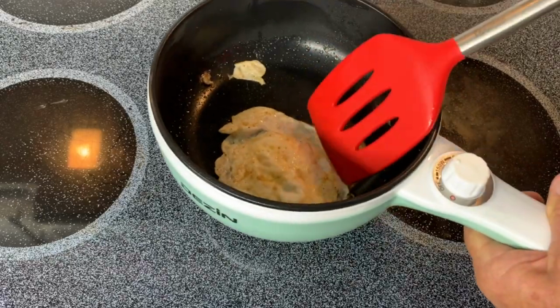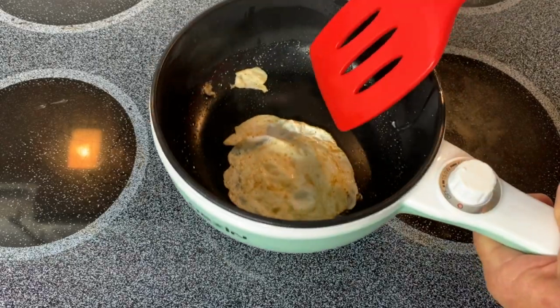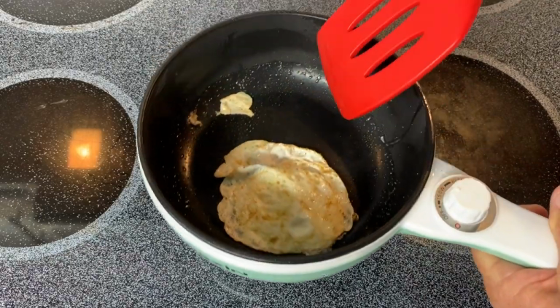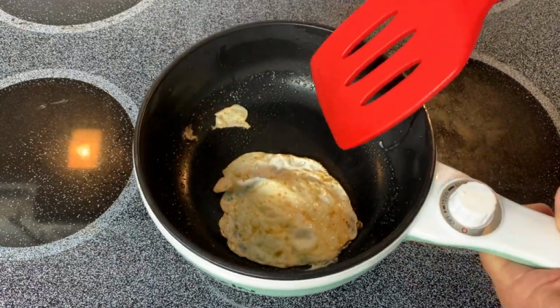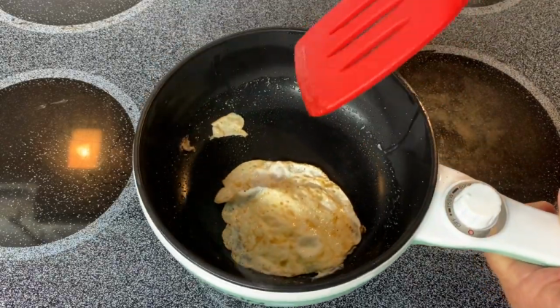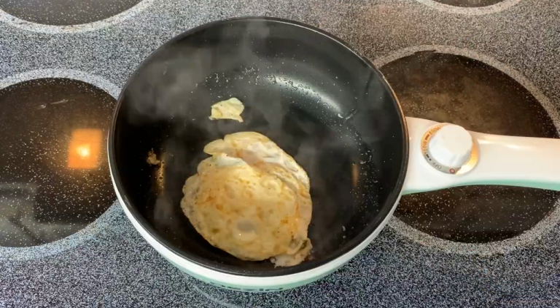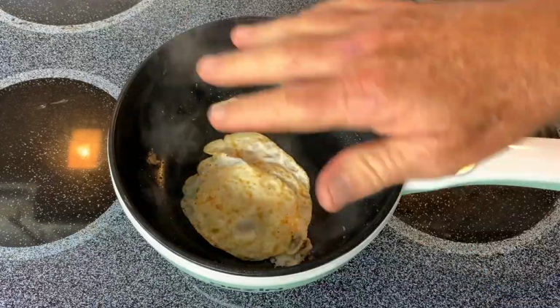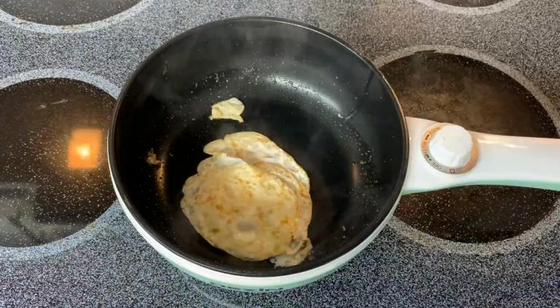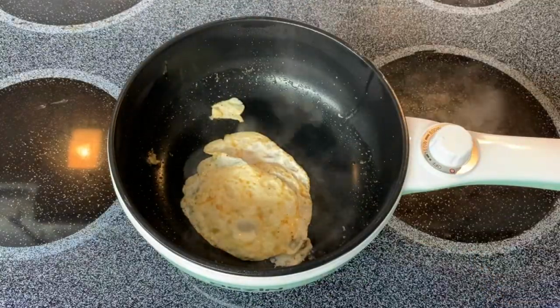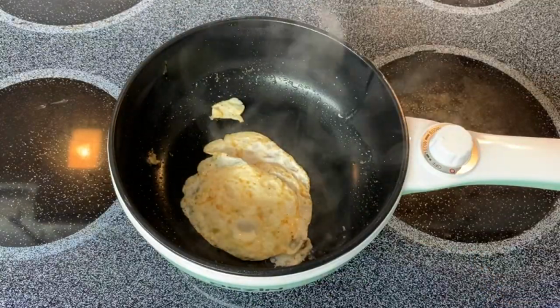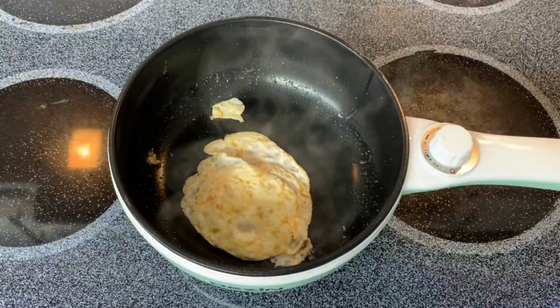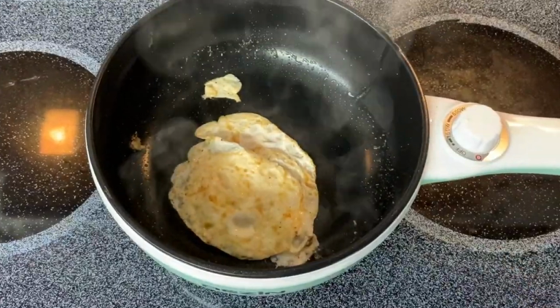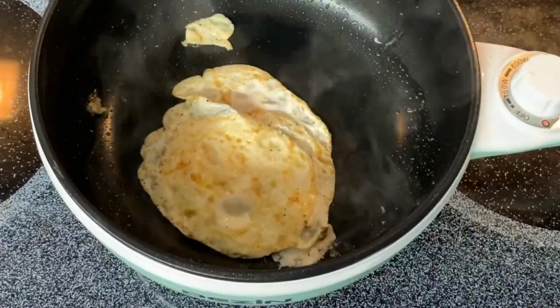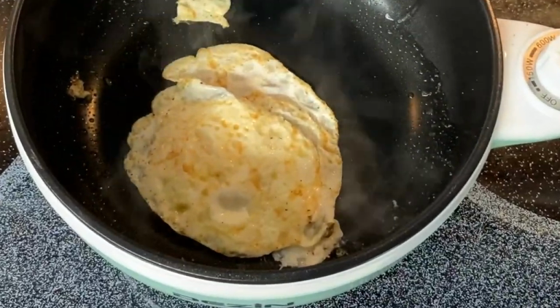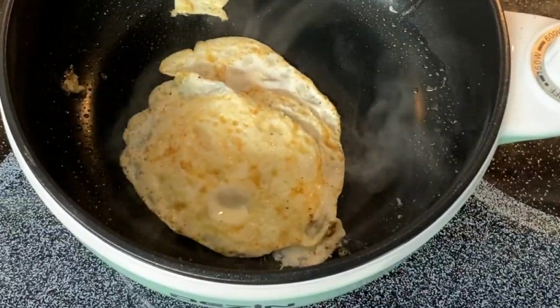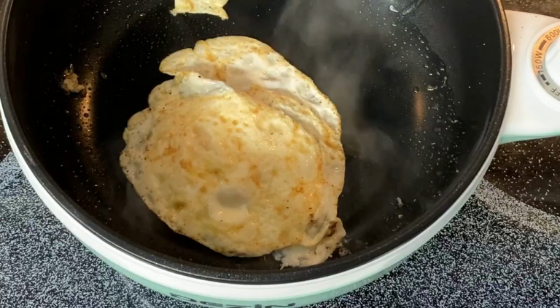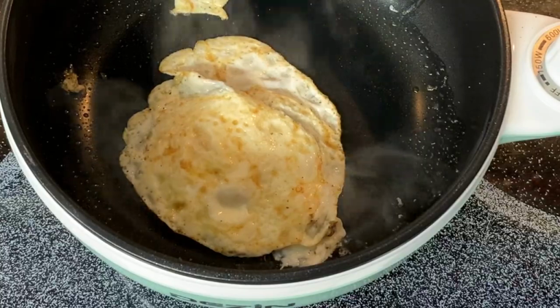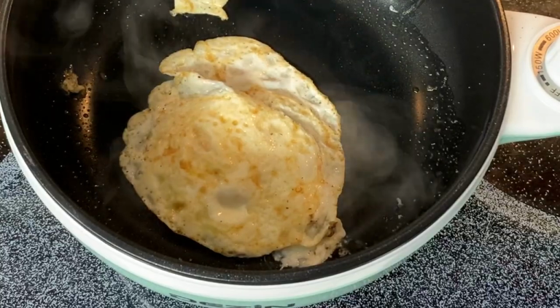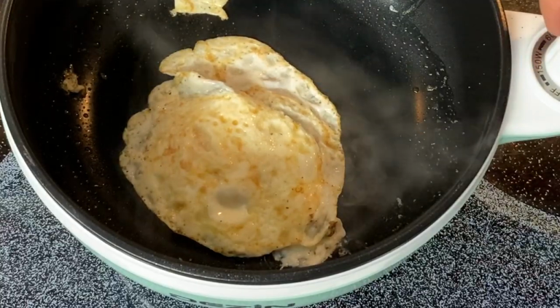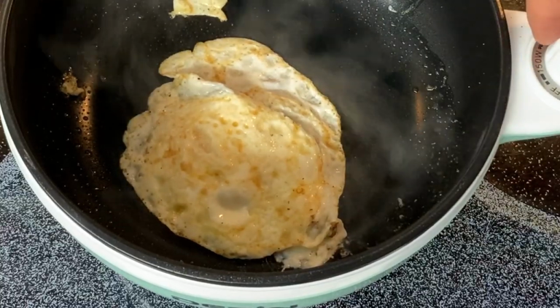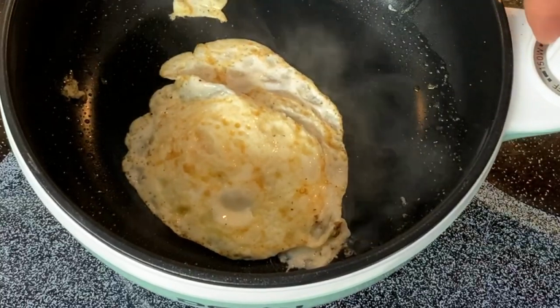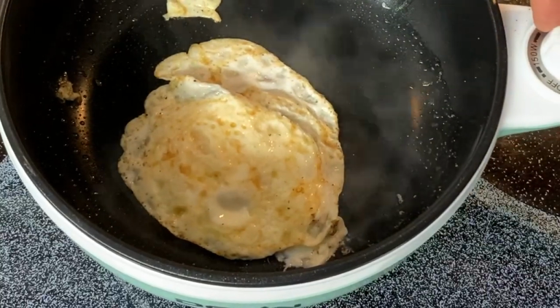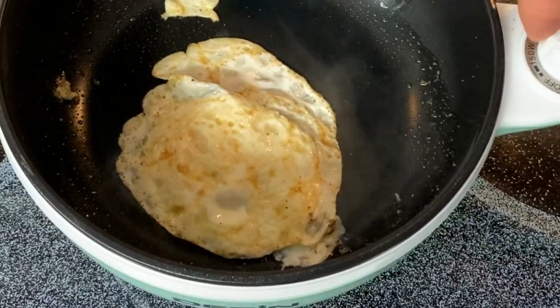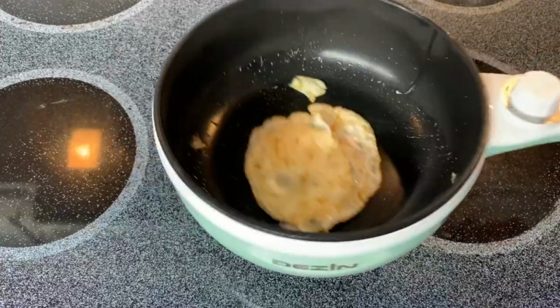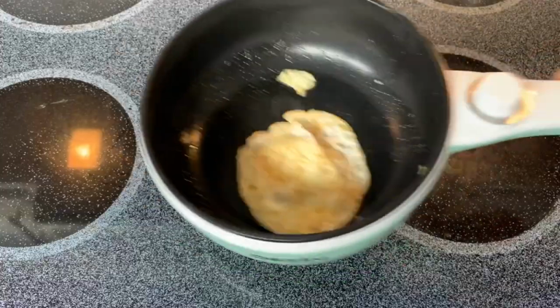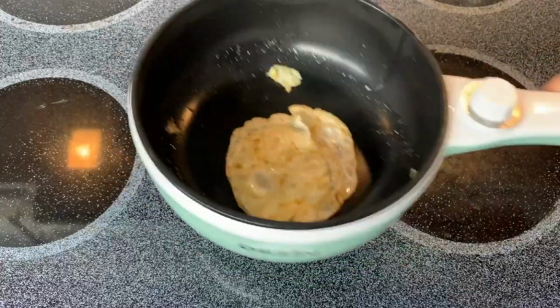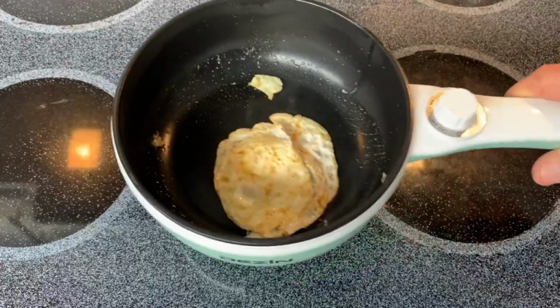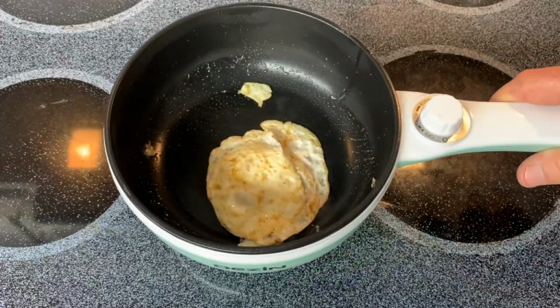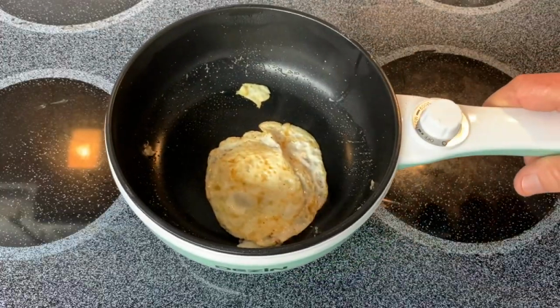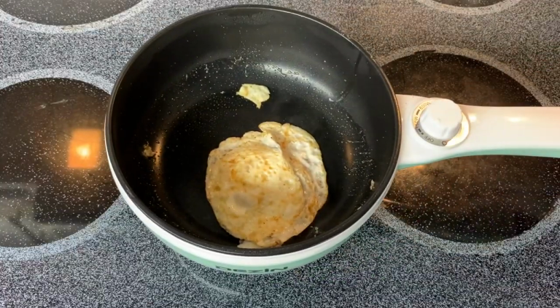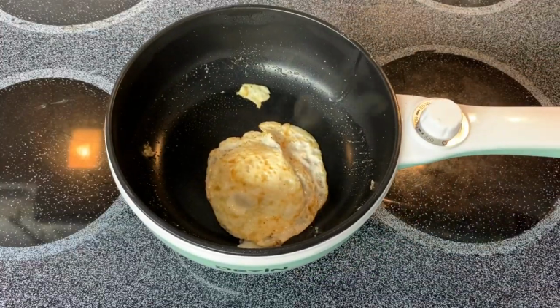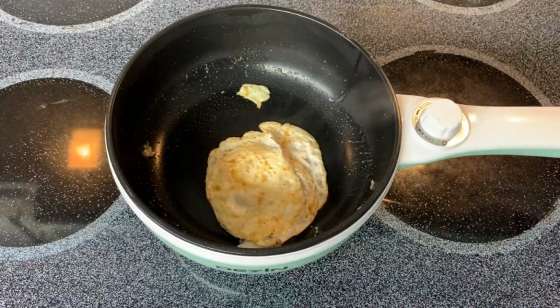There we go. Didn't do too bad. Alright, just depending on how you like your eggs, I would say this one is ready. I'm going to turn it off. Alright, let me find a plate.